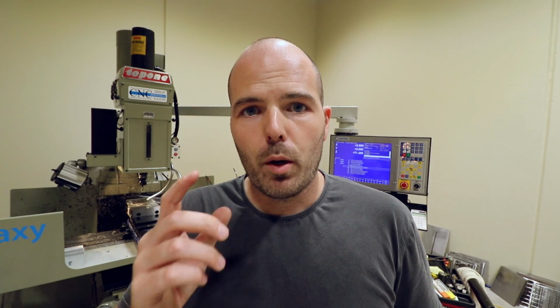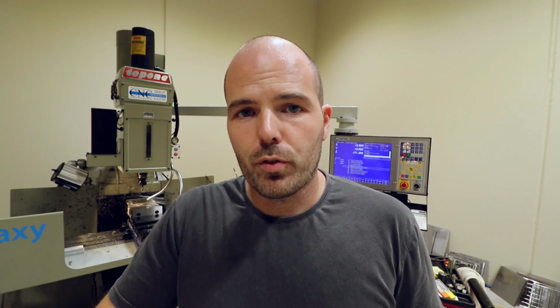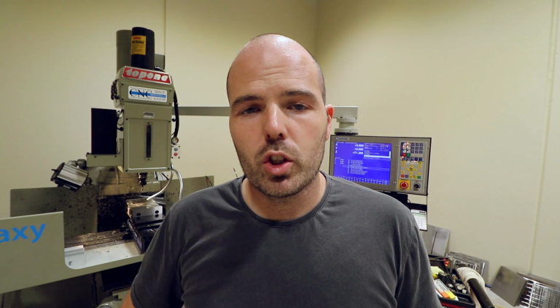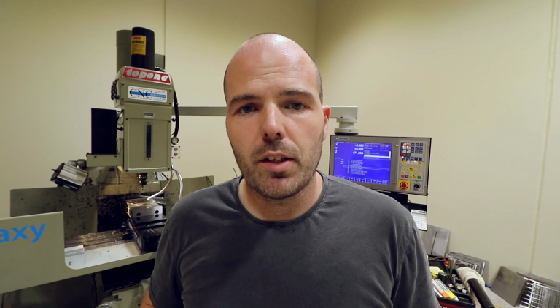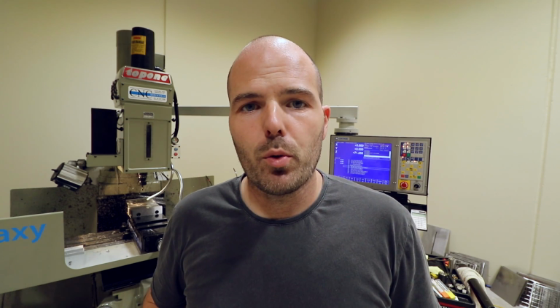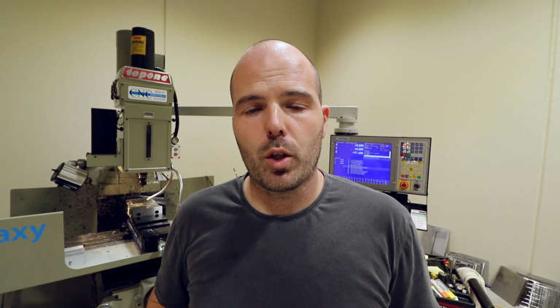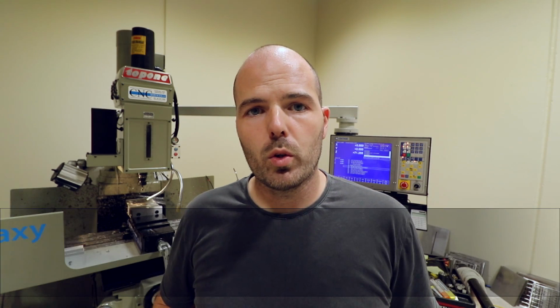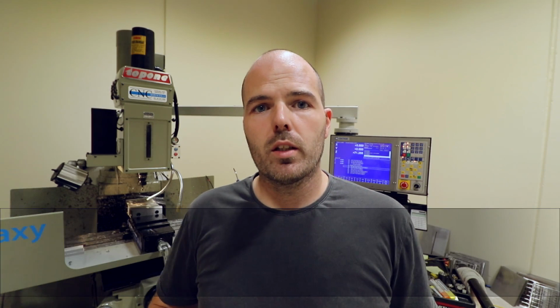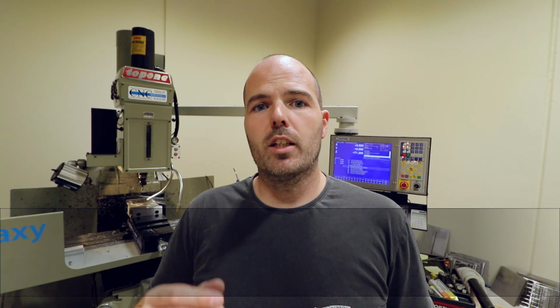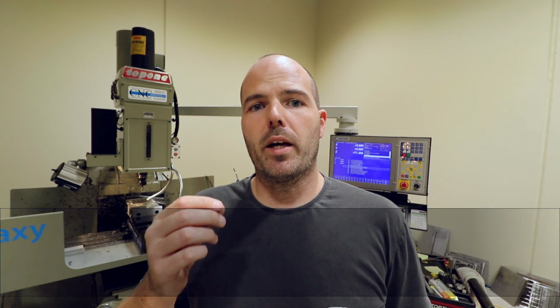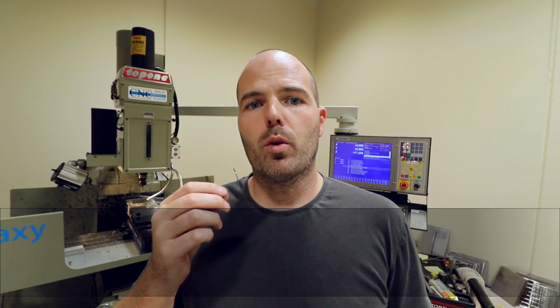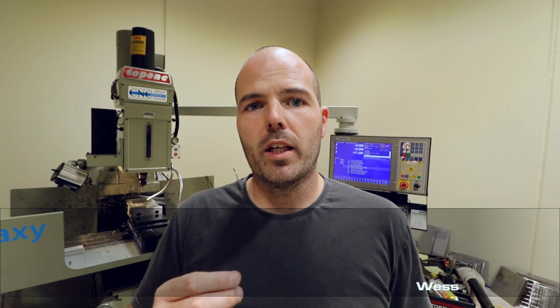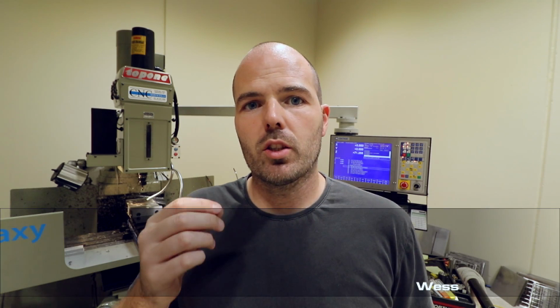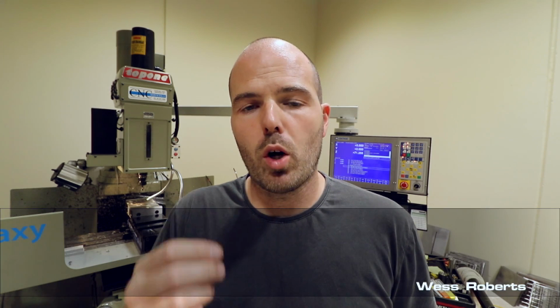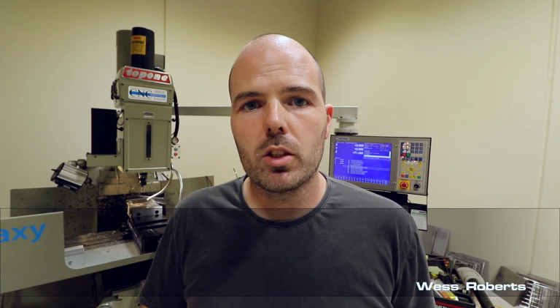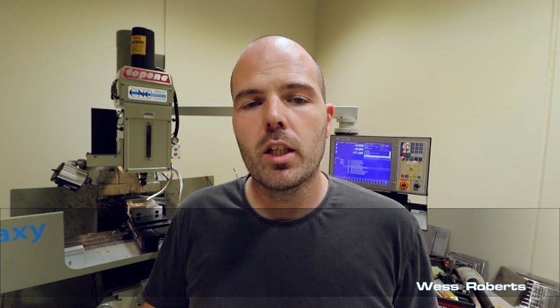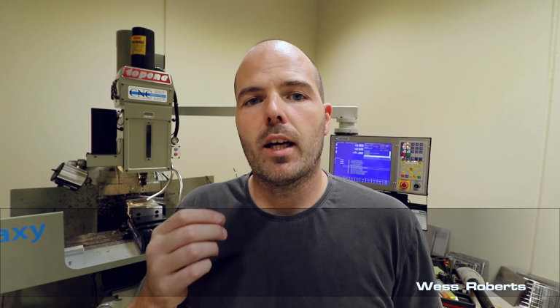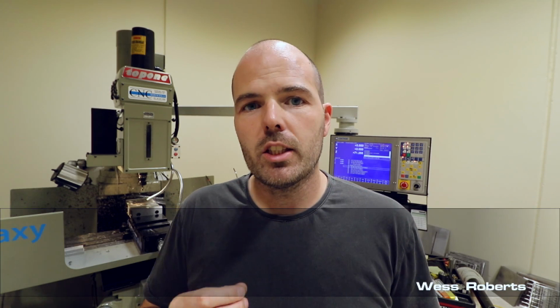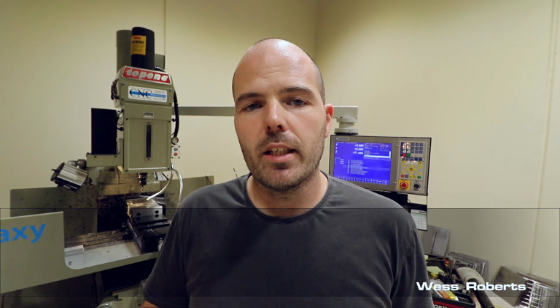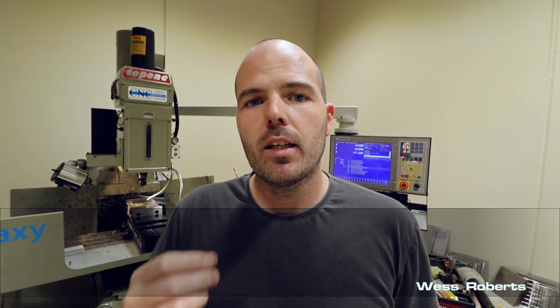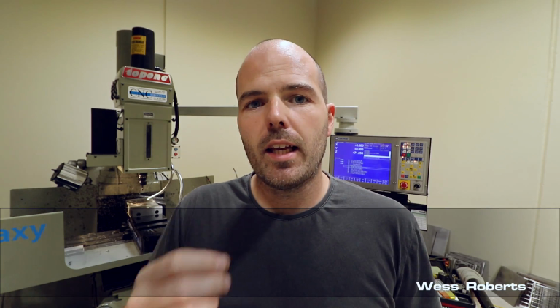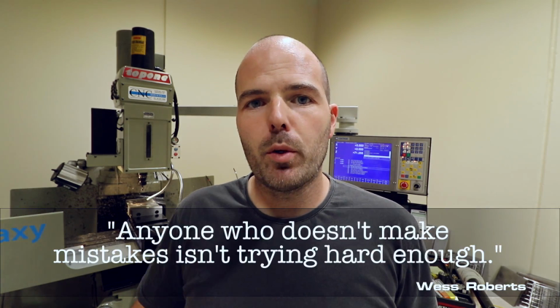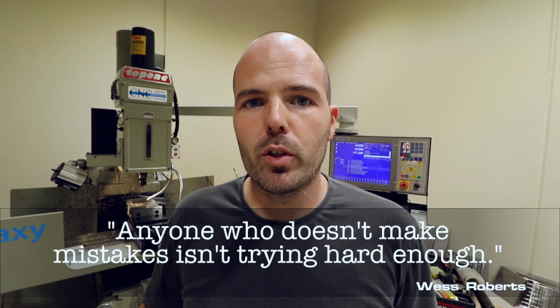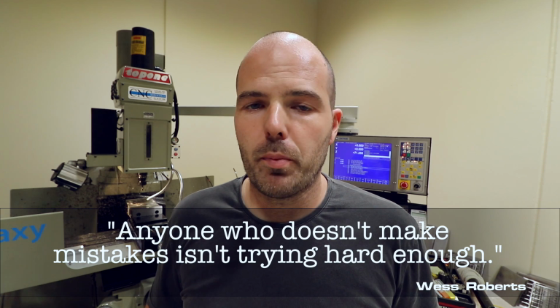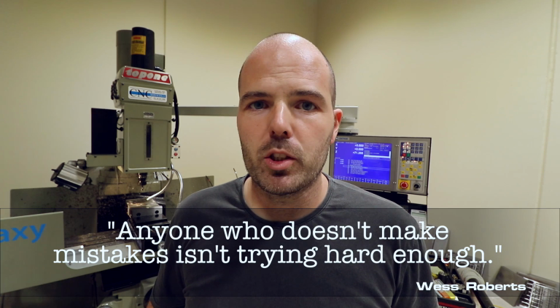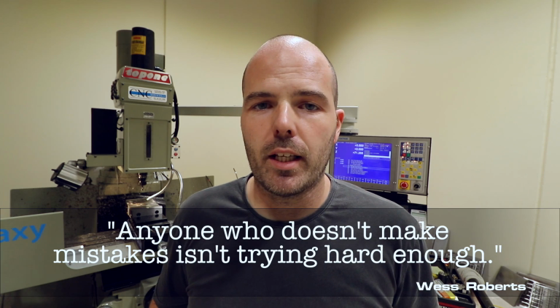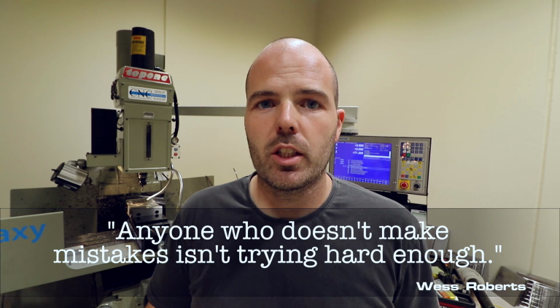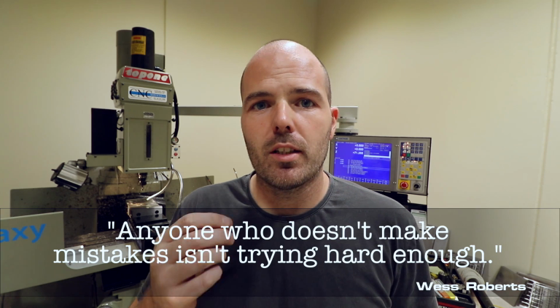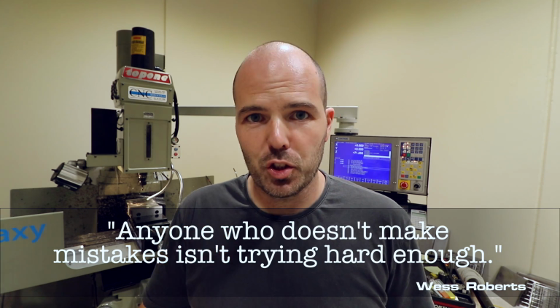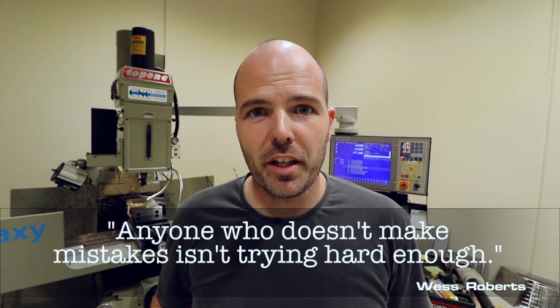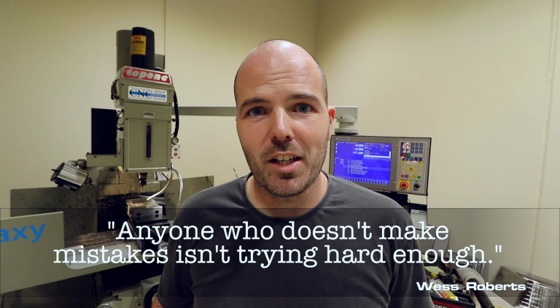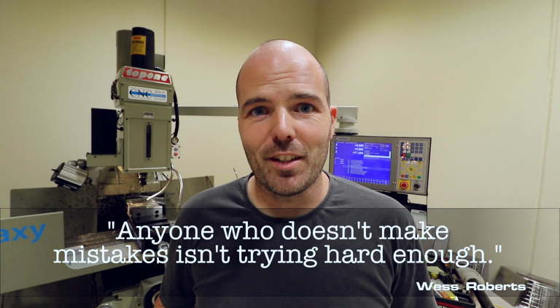I will of course leave you with a quote. It is by Wes Roberts, and he said: 'Anyone who doesn't make mistakes isn't trying hard enough.'